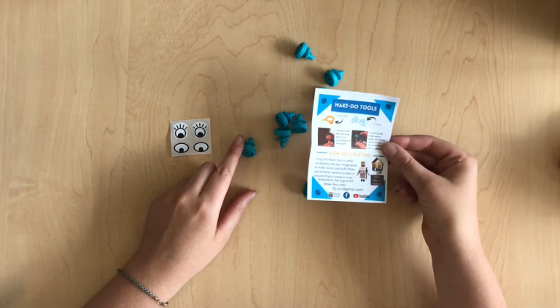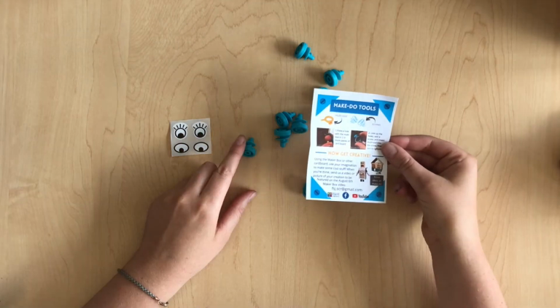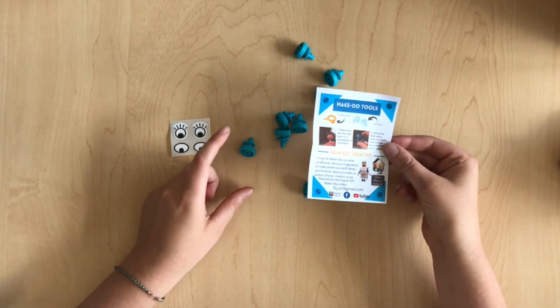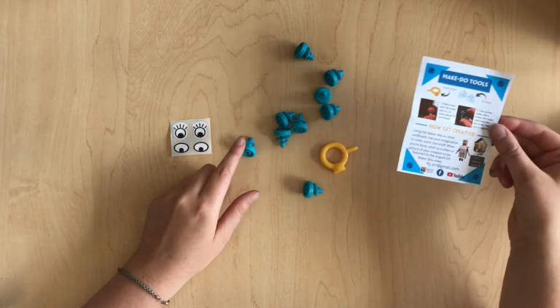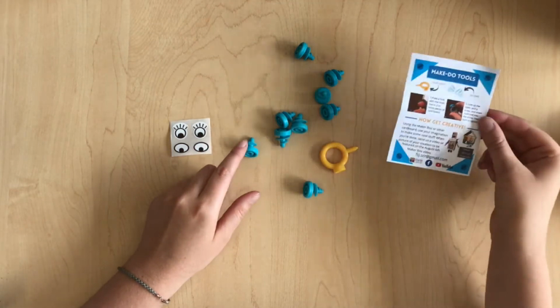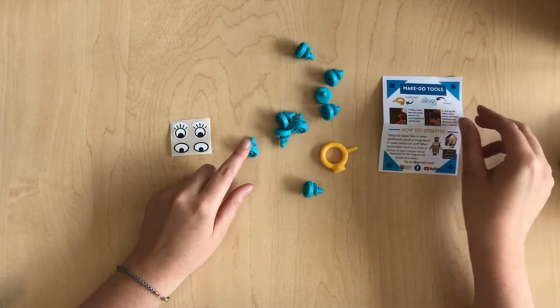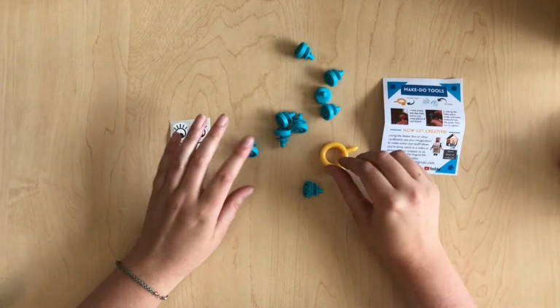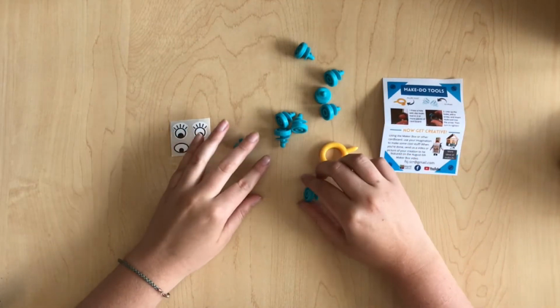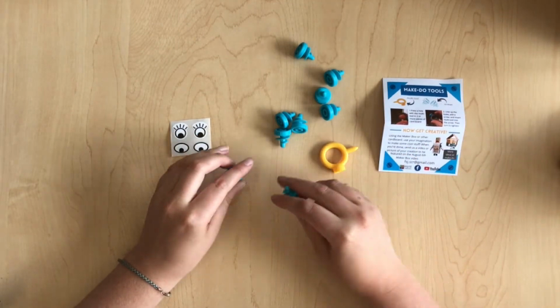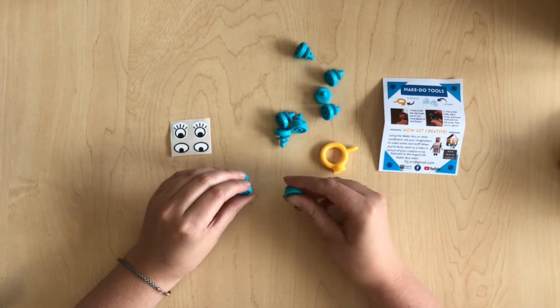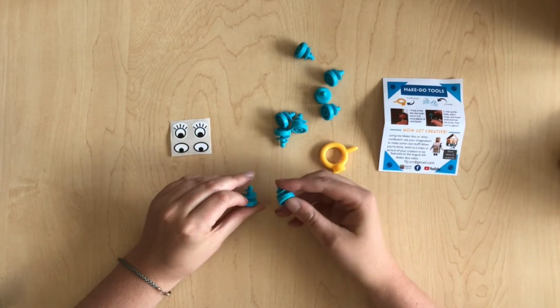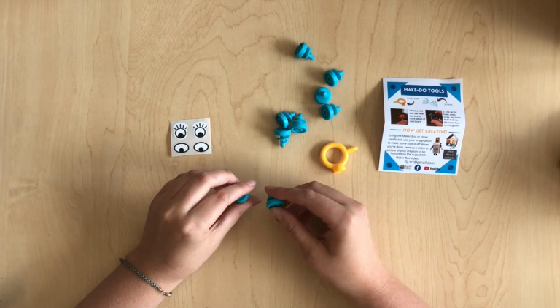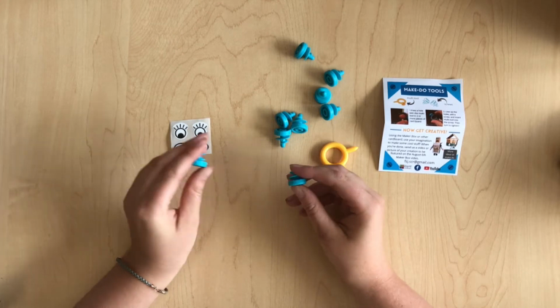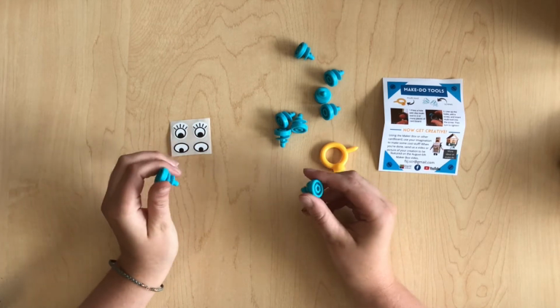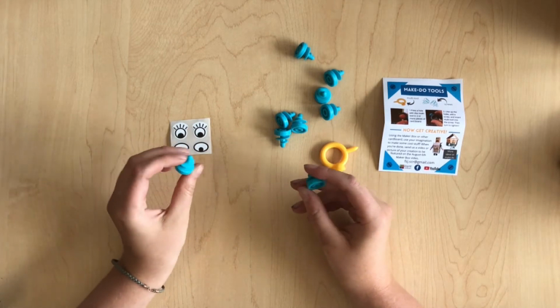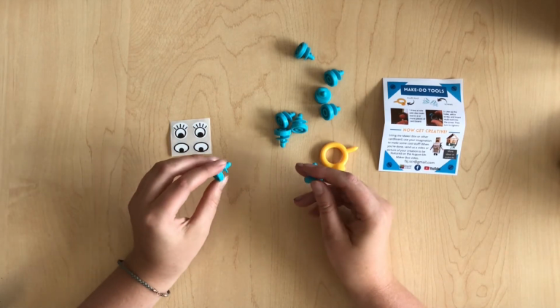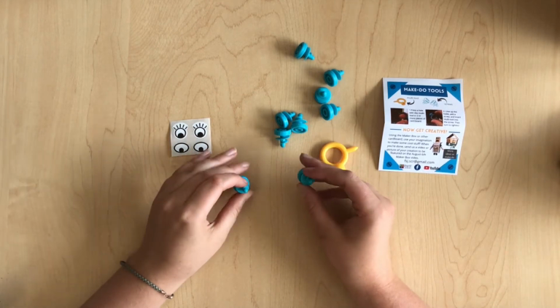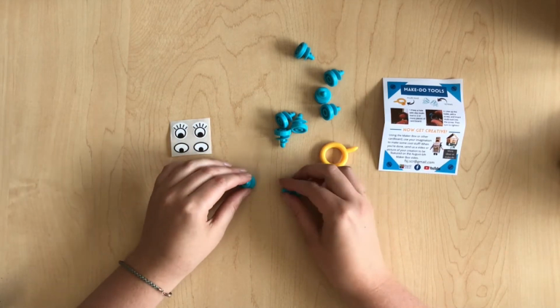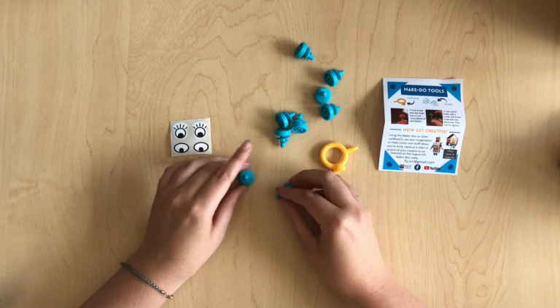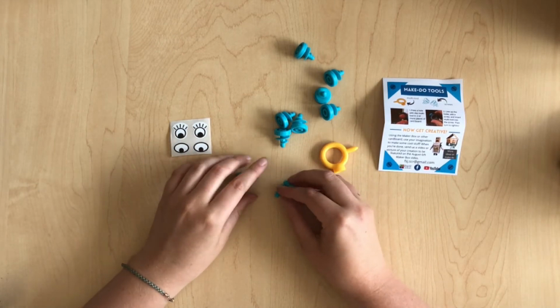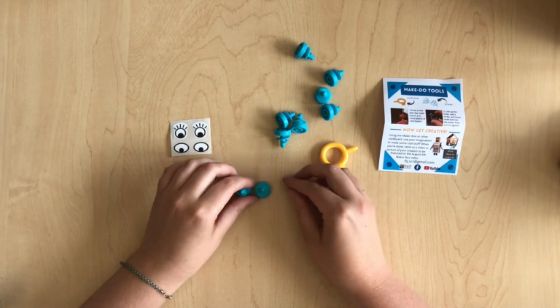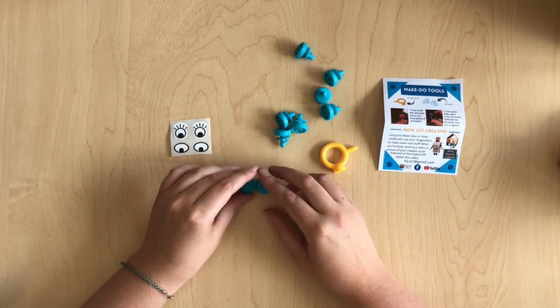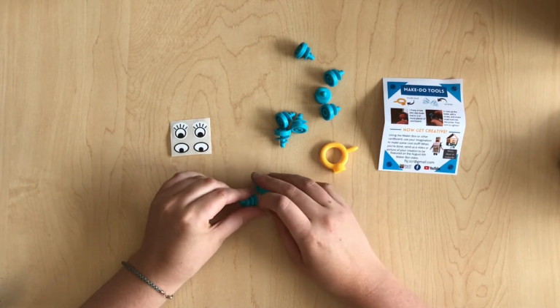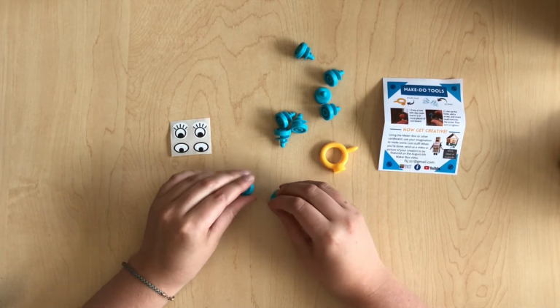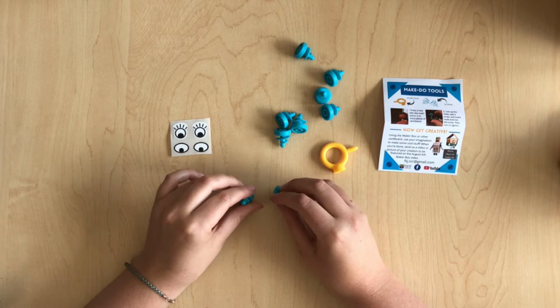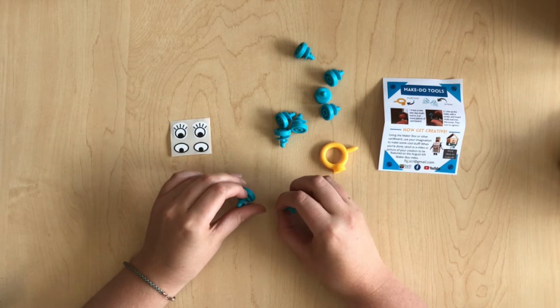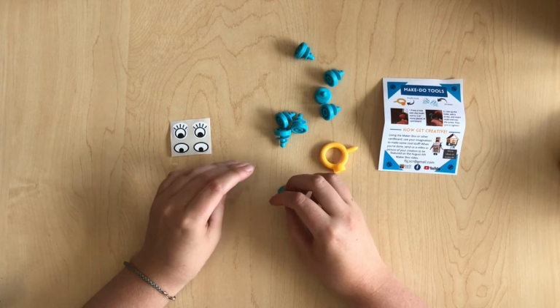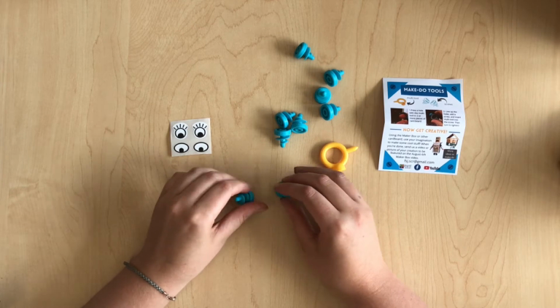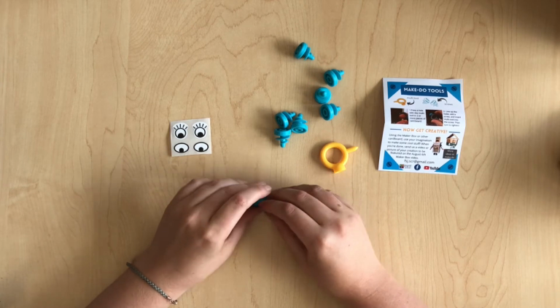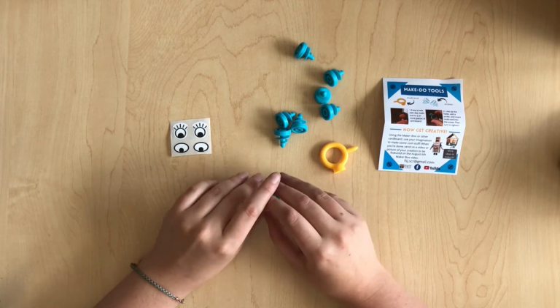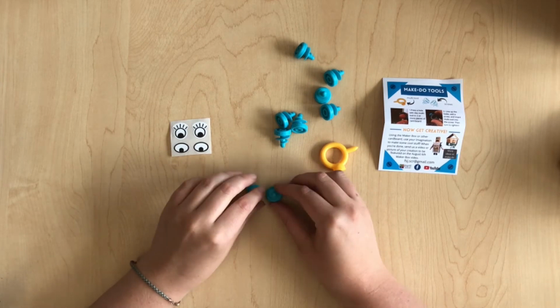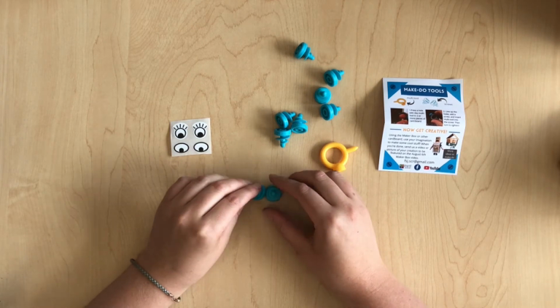Alright! So, with these make-do screws, you can screw together cardboard and make some super cool stuff. I'm gonna show you how to do that, but then you guys can use your imagination and make anything you want.